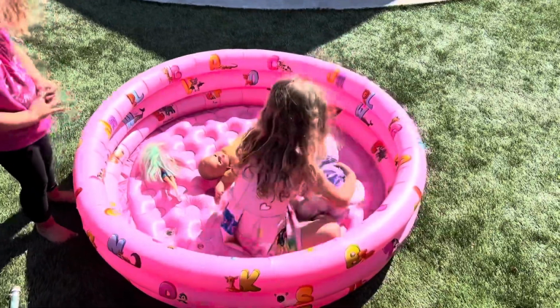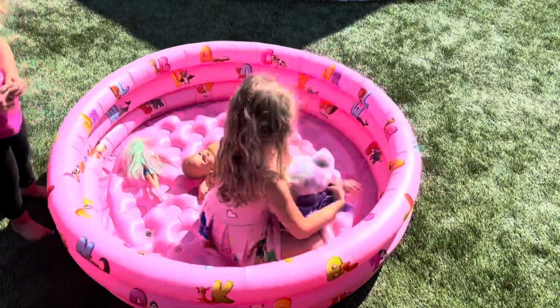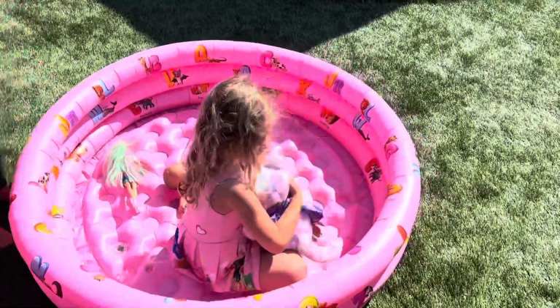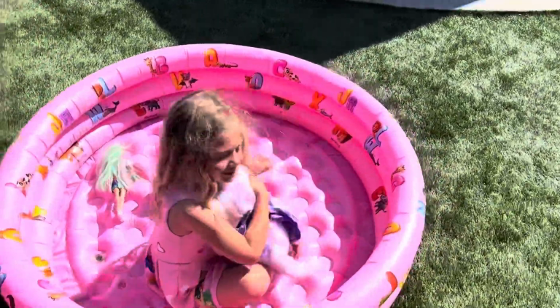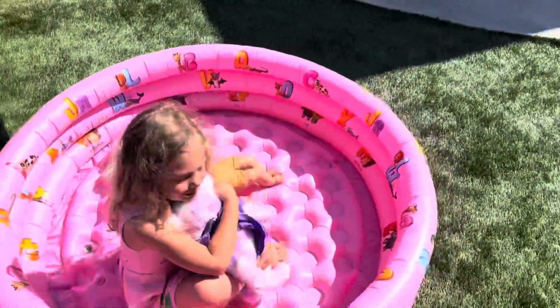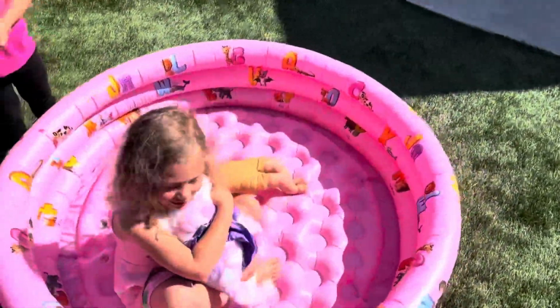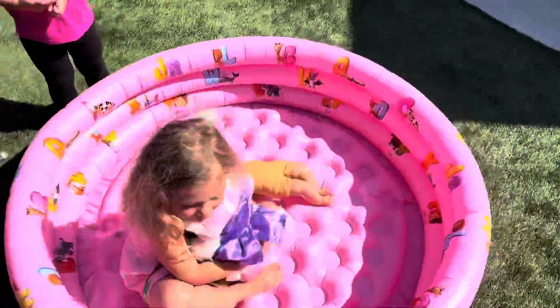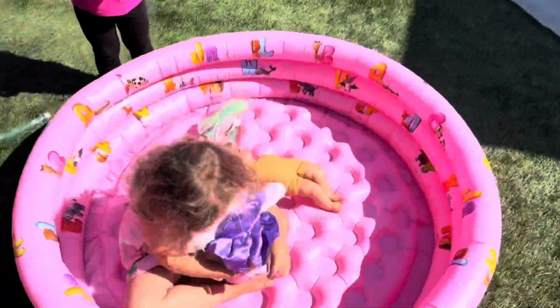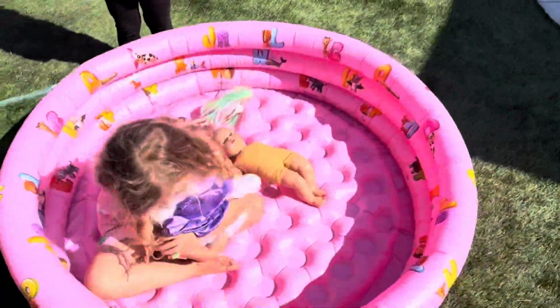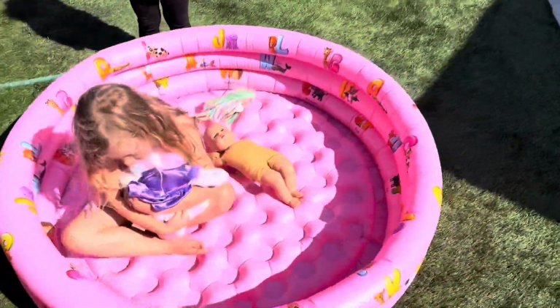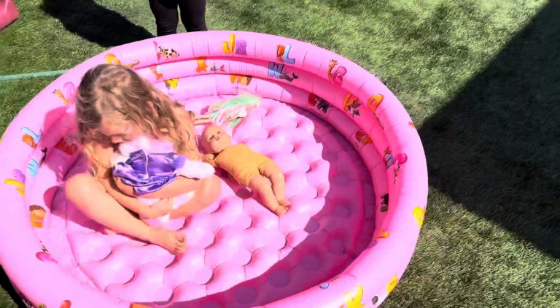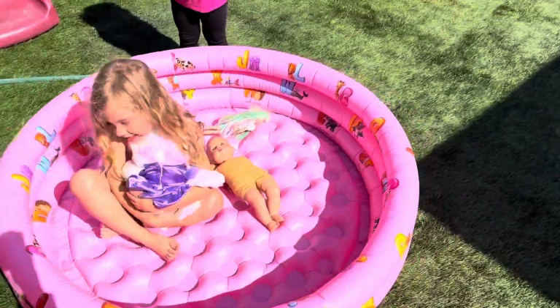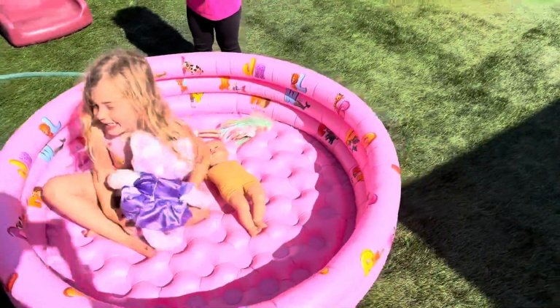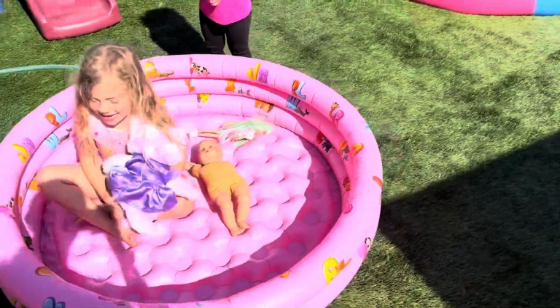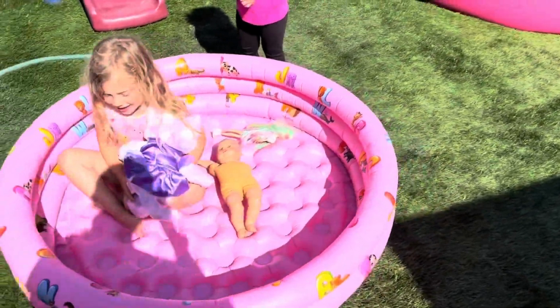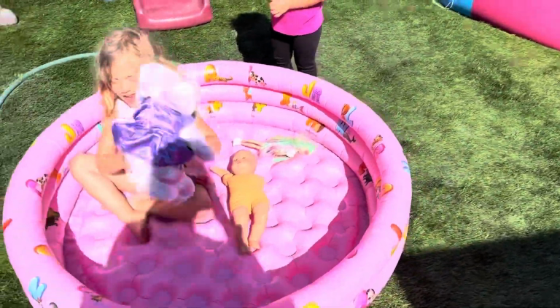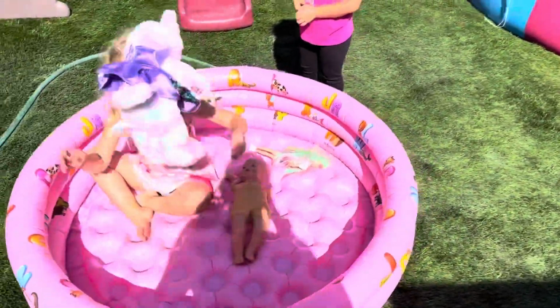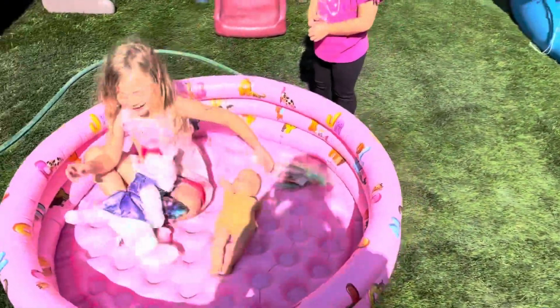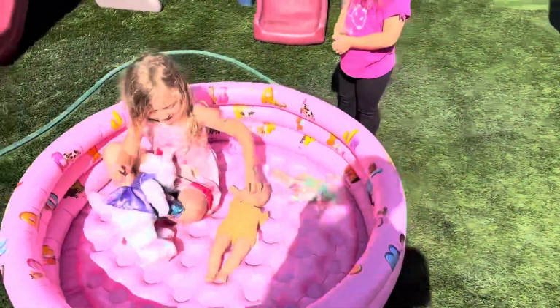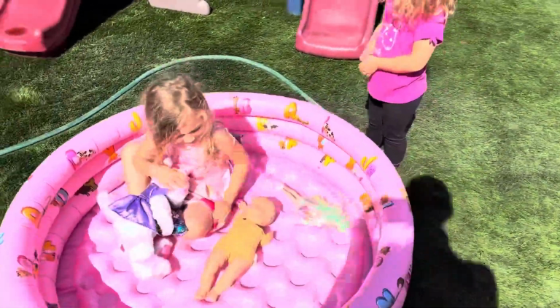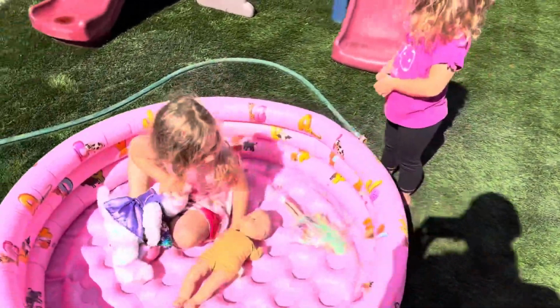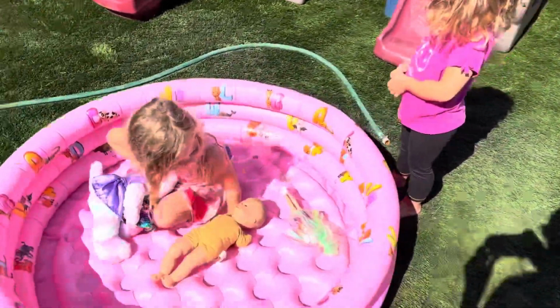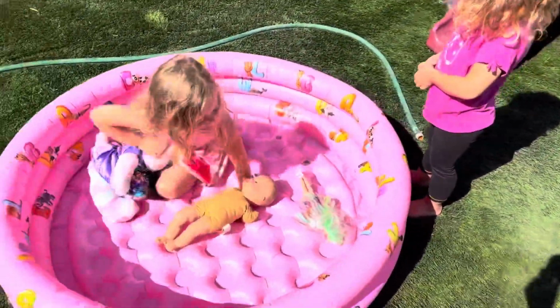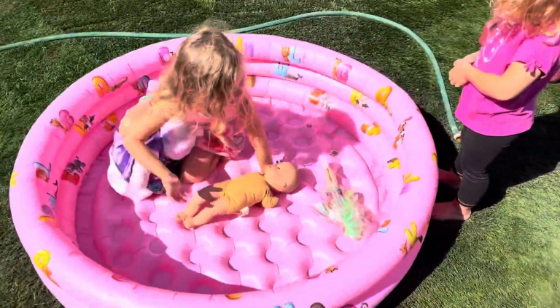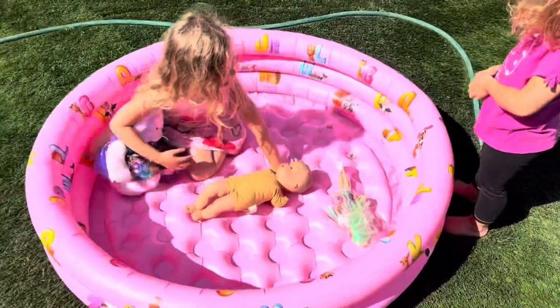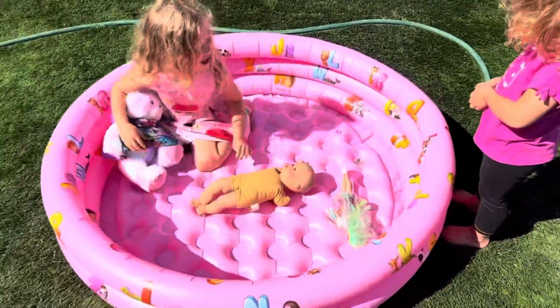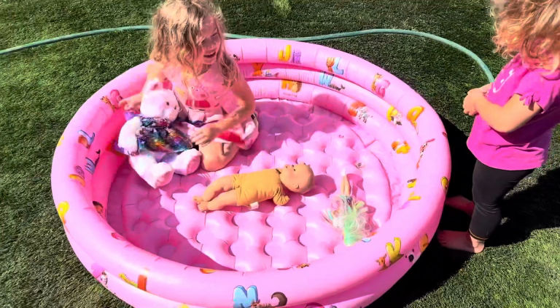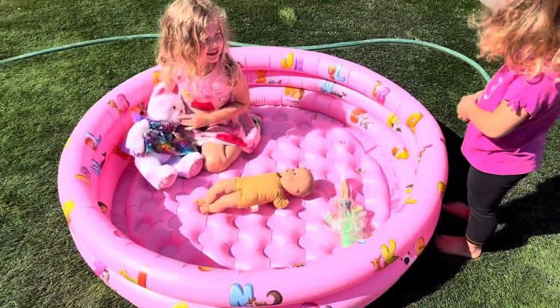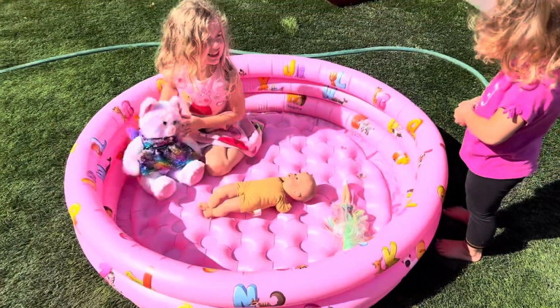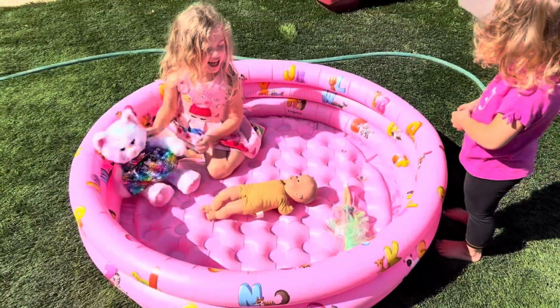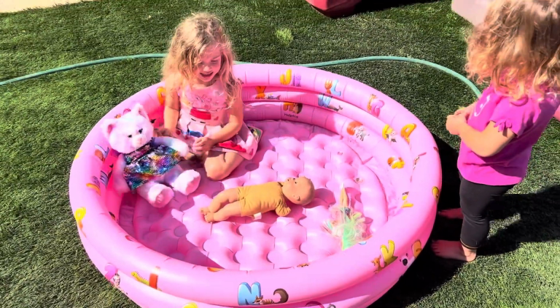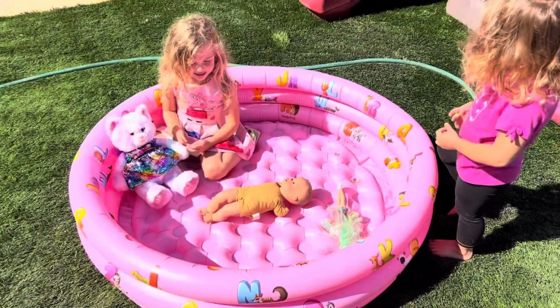Or if you don't want to add water to it, my girls were loving just playing with their dolls and toys in it. You could even put balls in it and make it into a little ball pit as well.